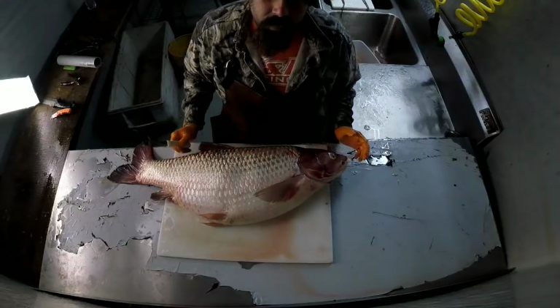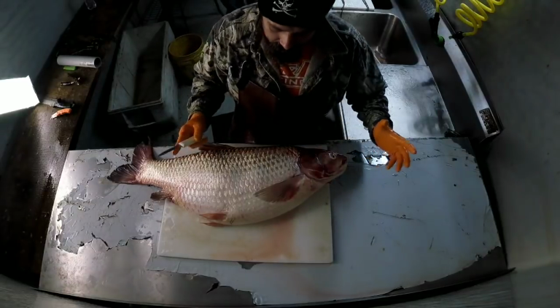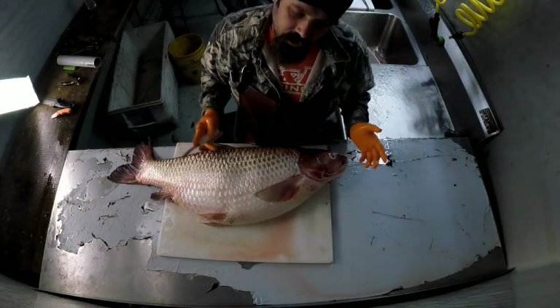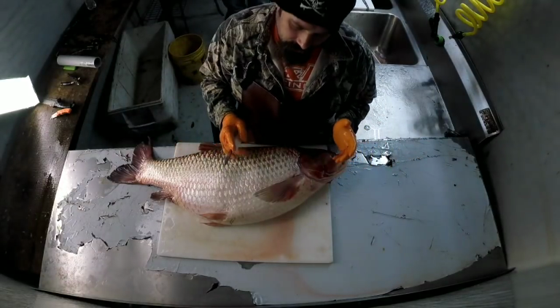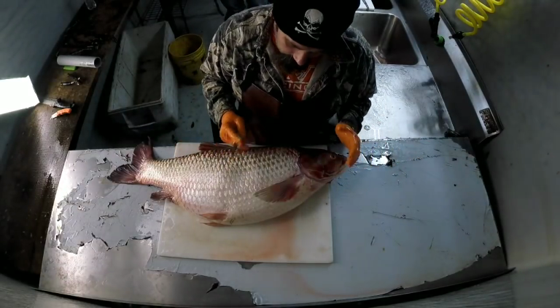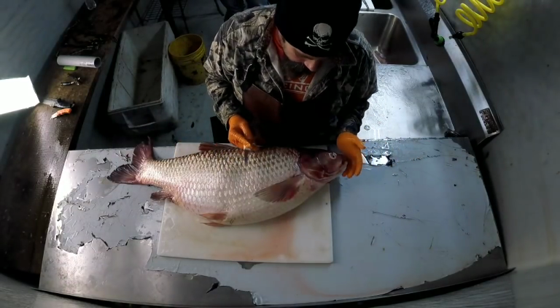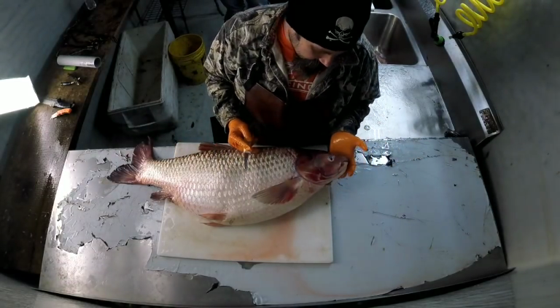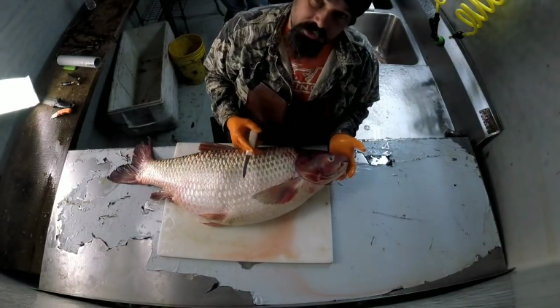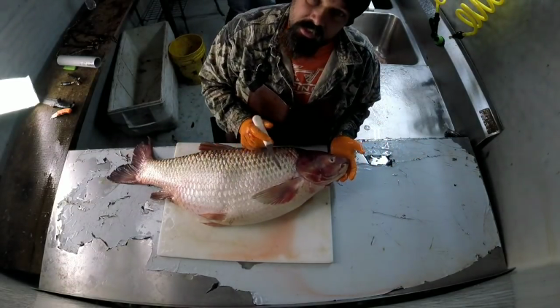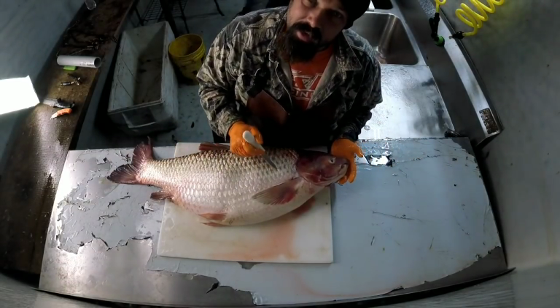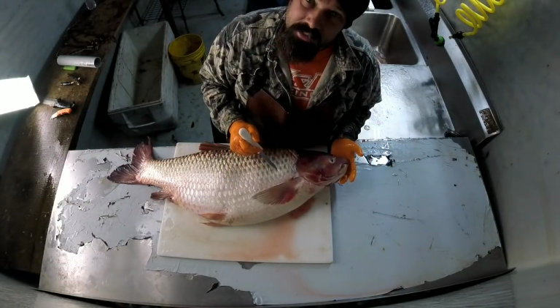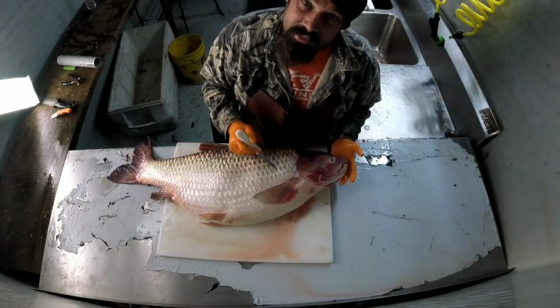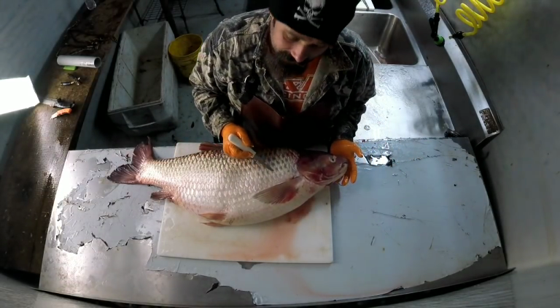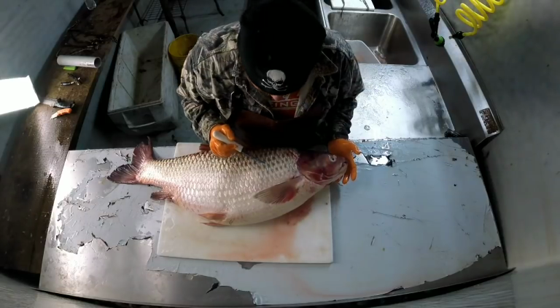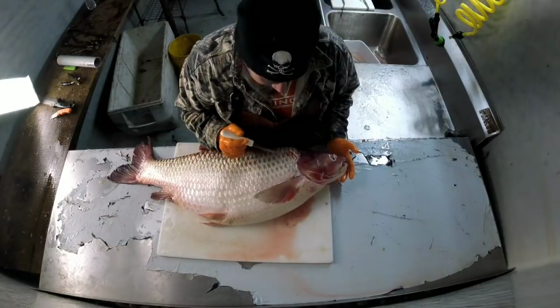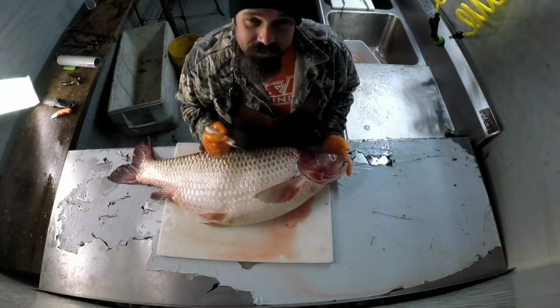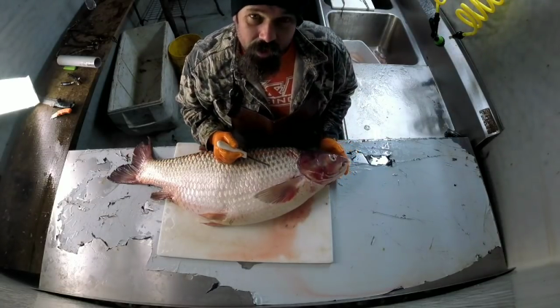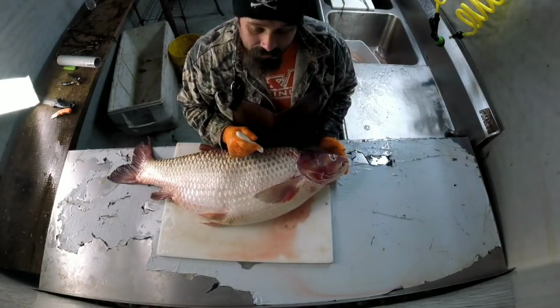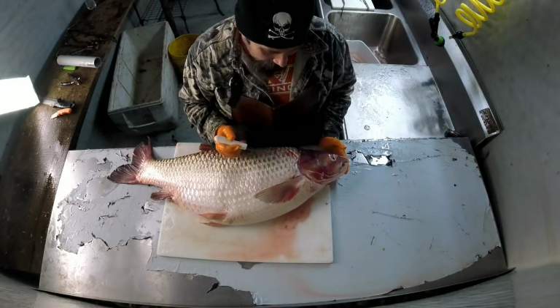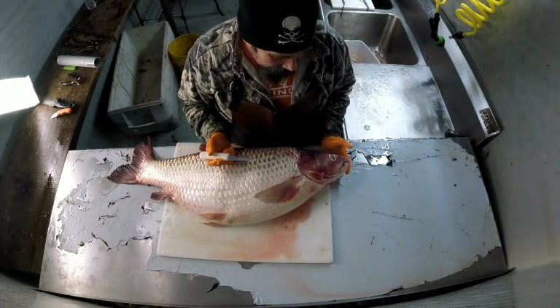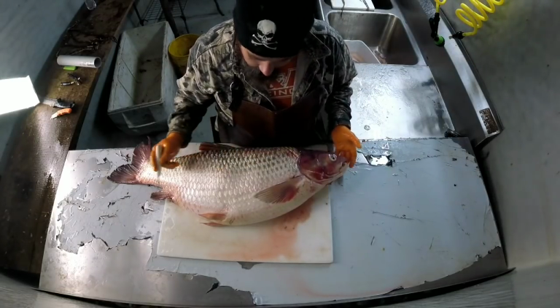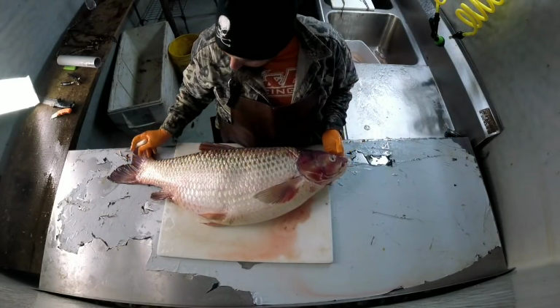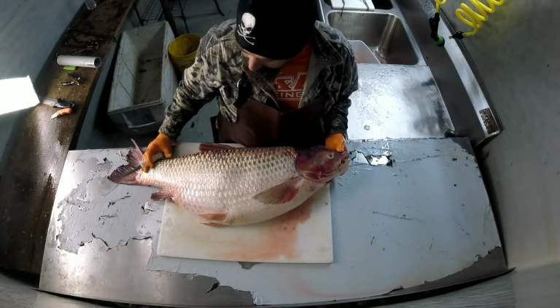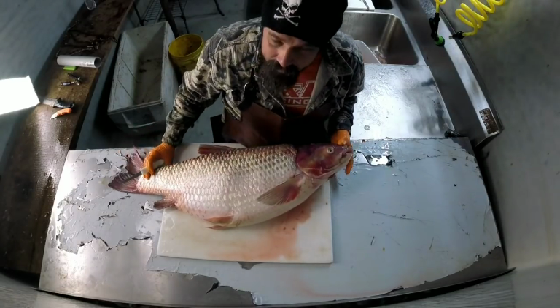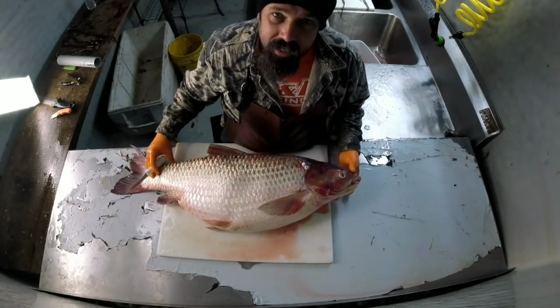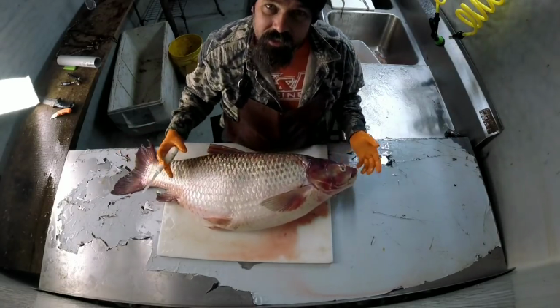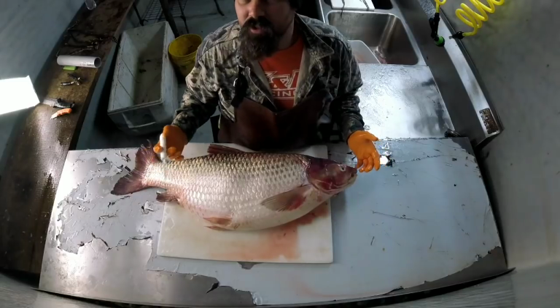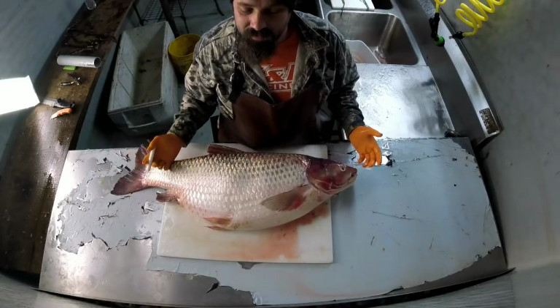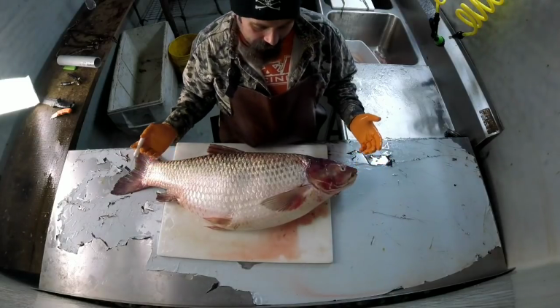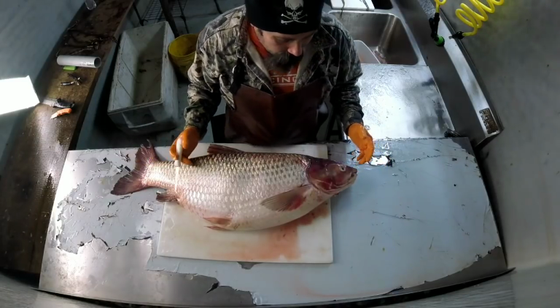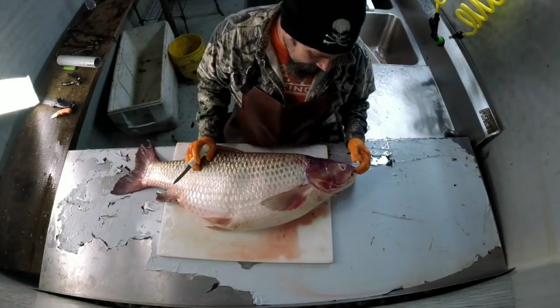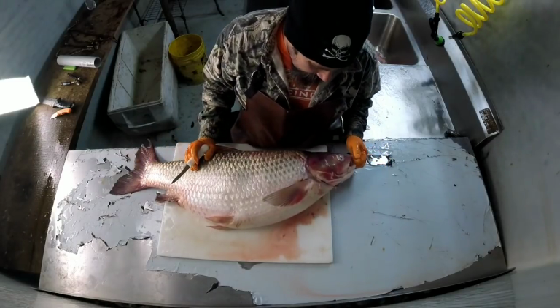All right, let me show y'all something really cool about this fish. Anybody know what this is? This is what we call a grass carp. They put them in these lakes to get rid of the grass — kind of a nuisance type thing.